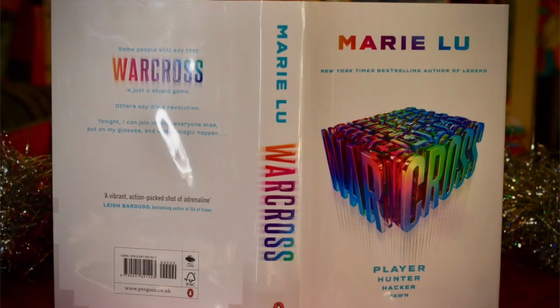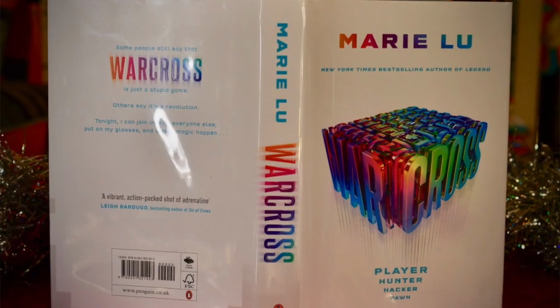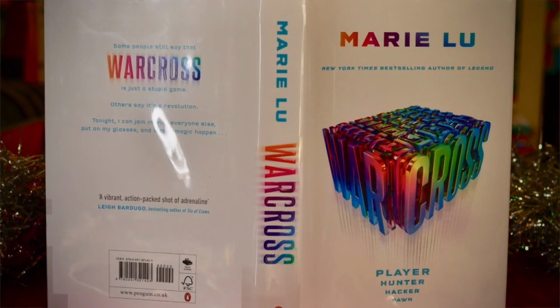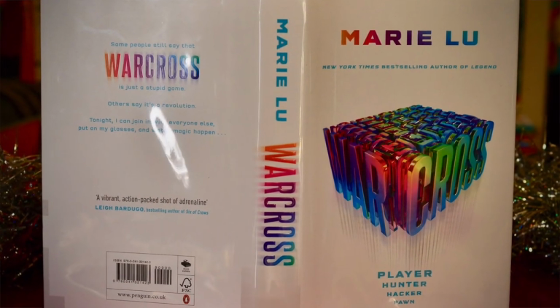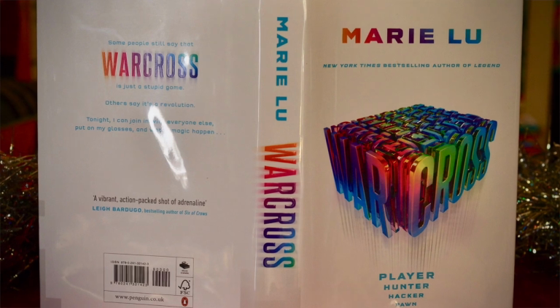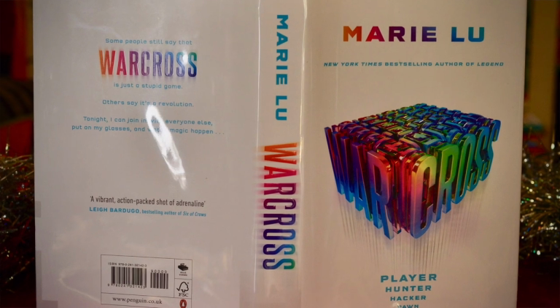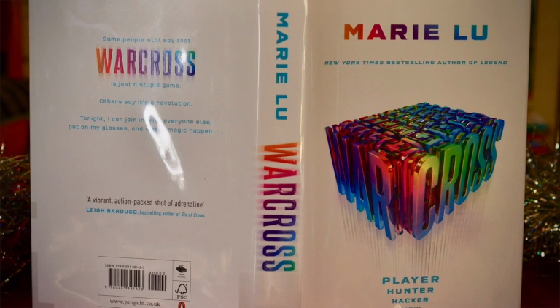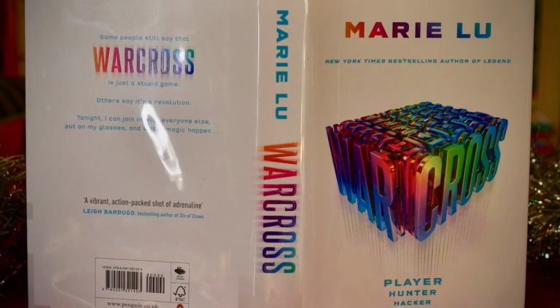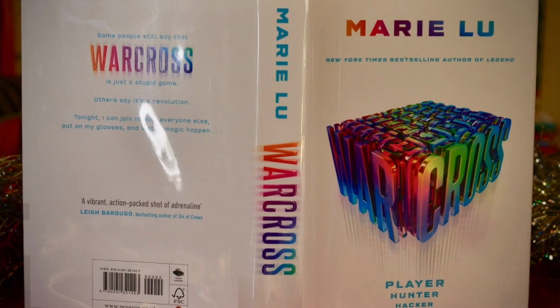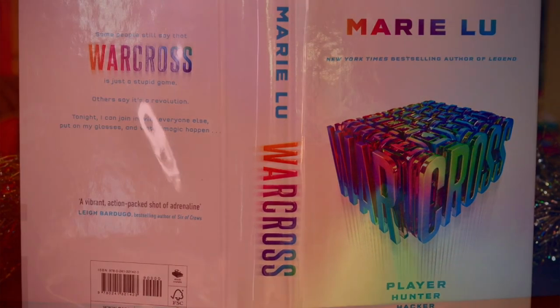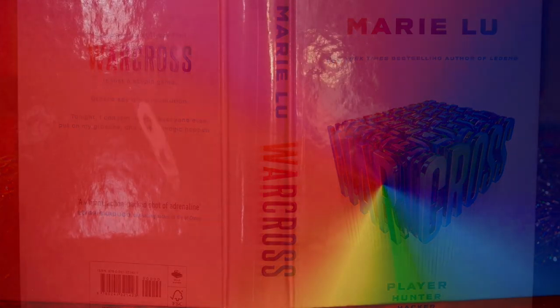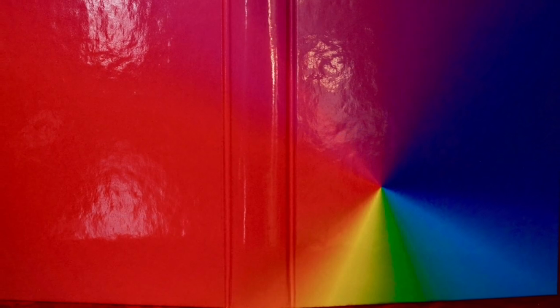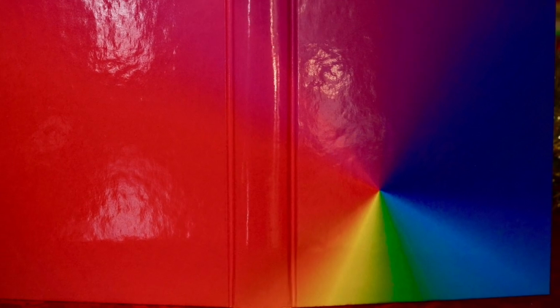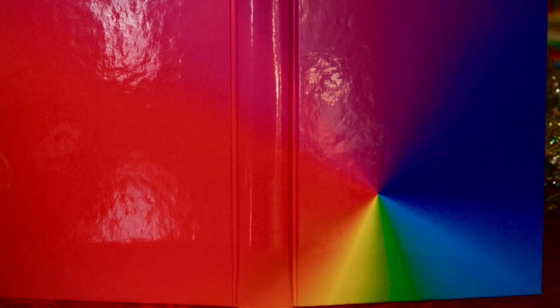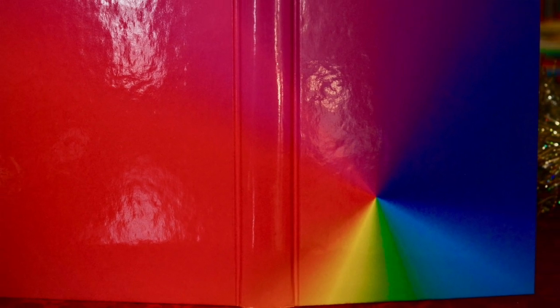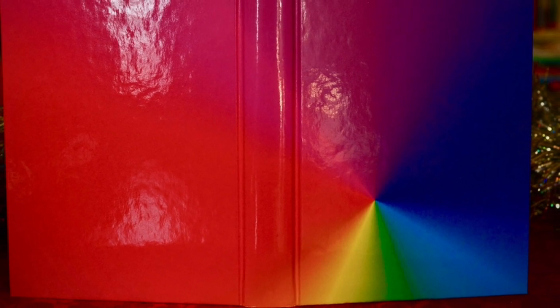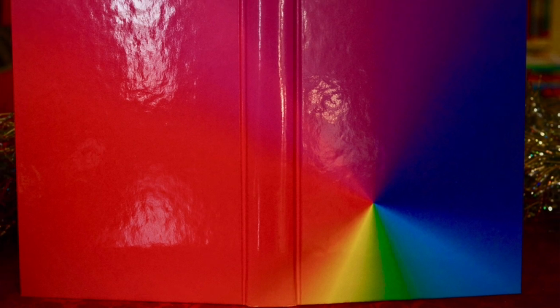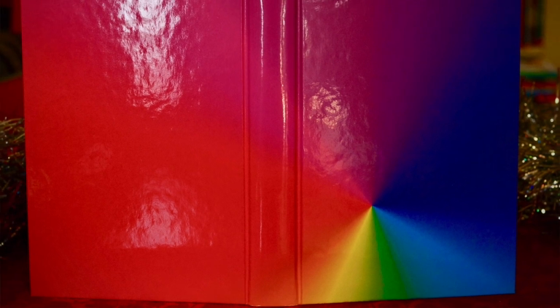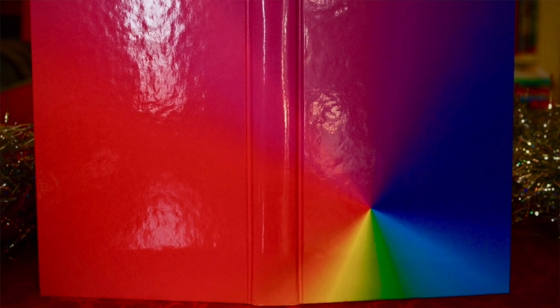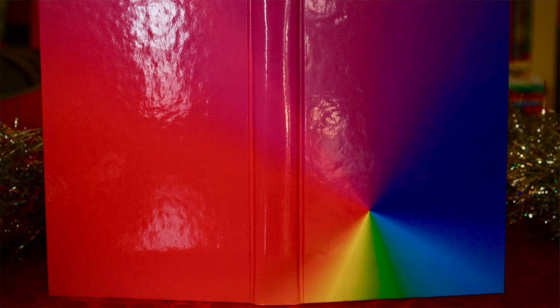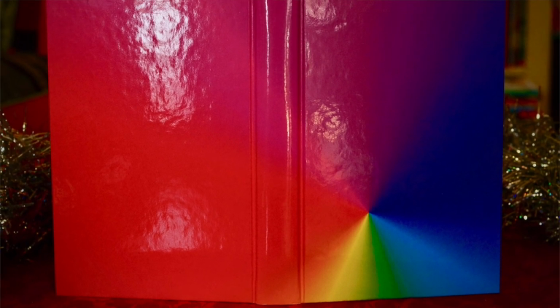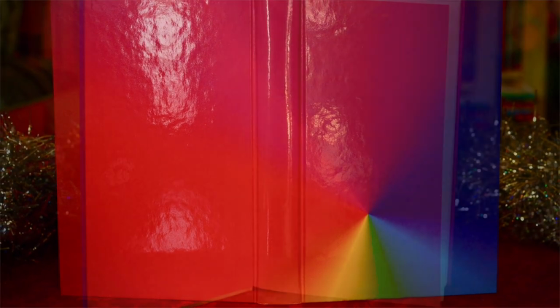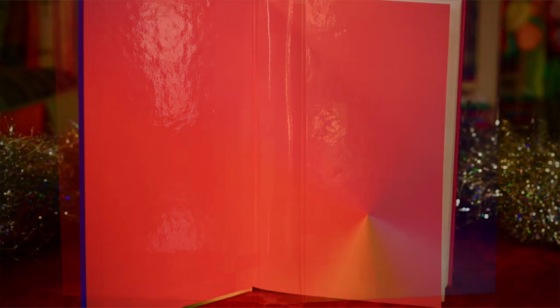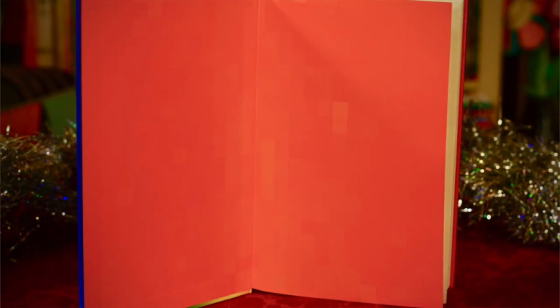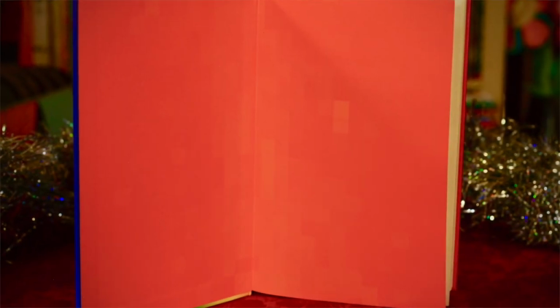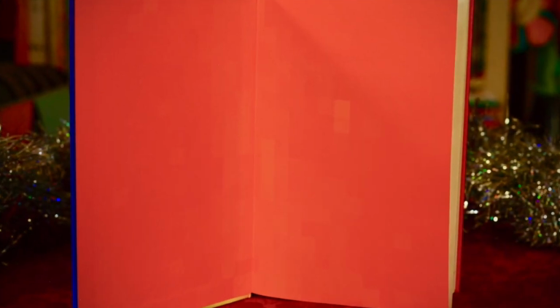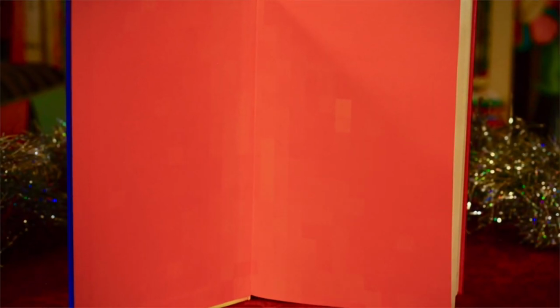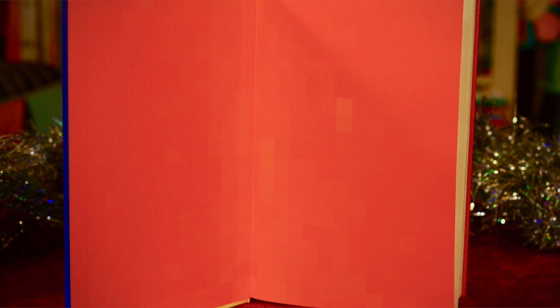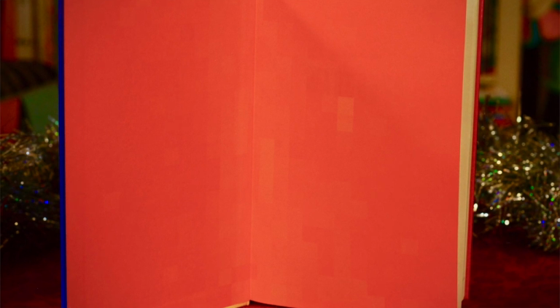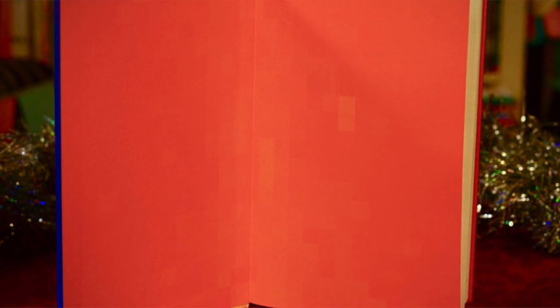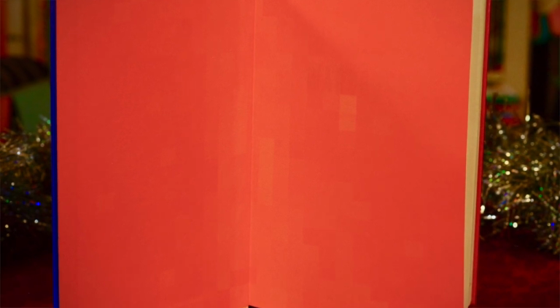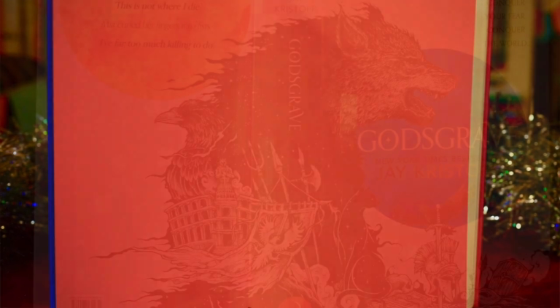Warcross is a super fun young adult science fiction — for which you want to make sure you get the UK edition with its fabulous rainbow cover under the dust jacket. This one features a teenage hacker doubling as a bounty hunter for people who bet illegally on a game called Warcross. It's a lot of fun.